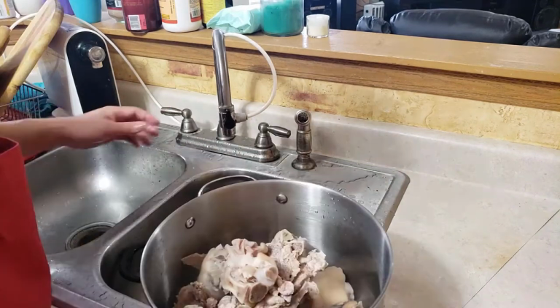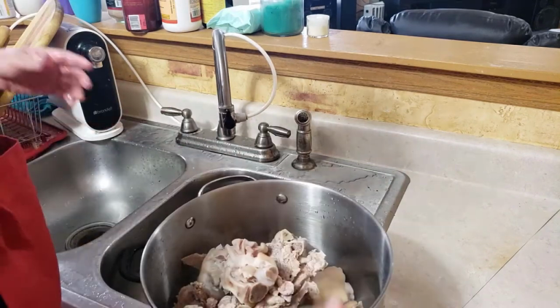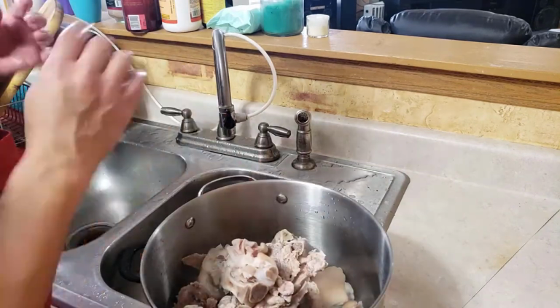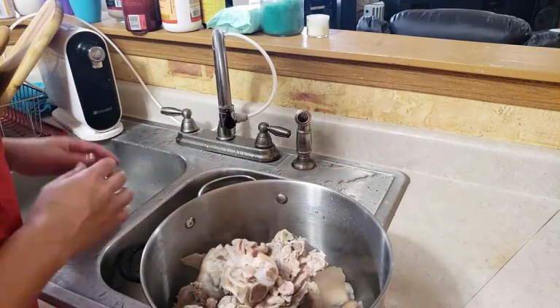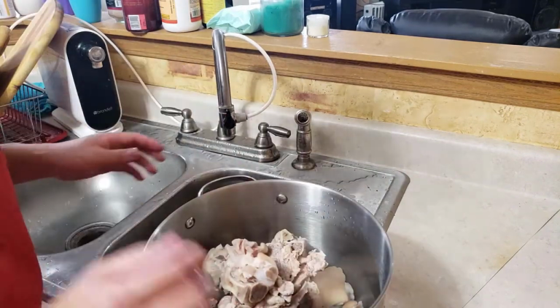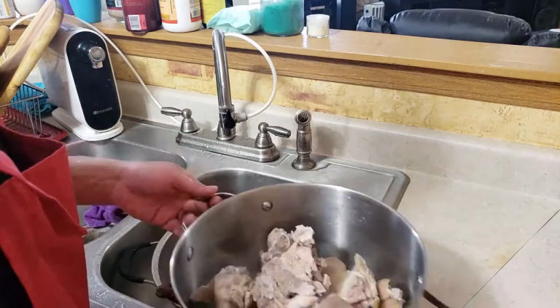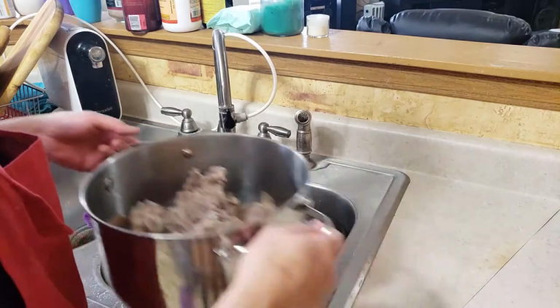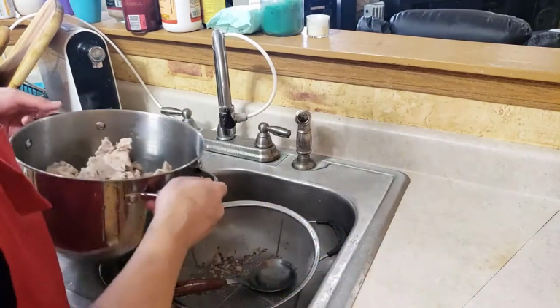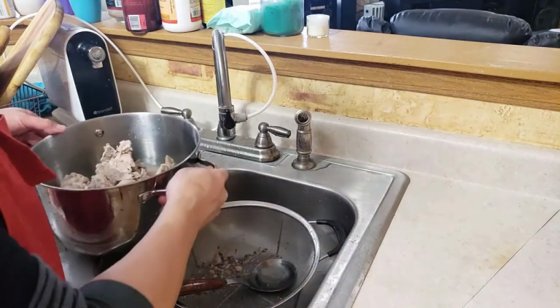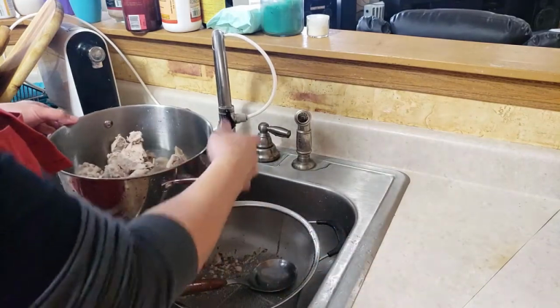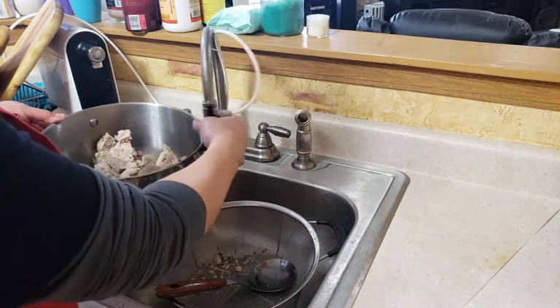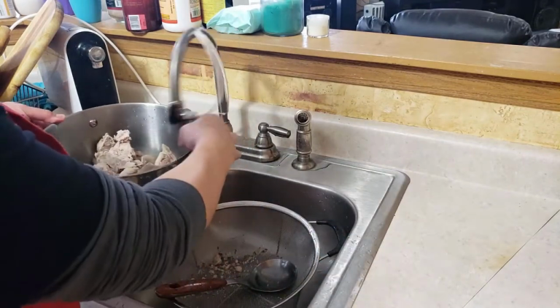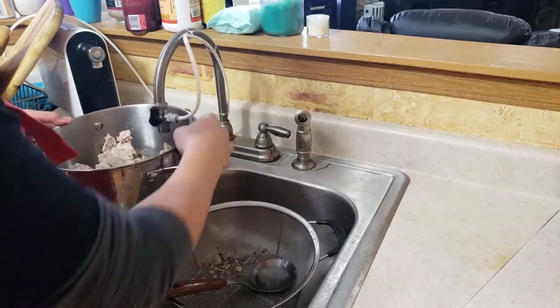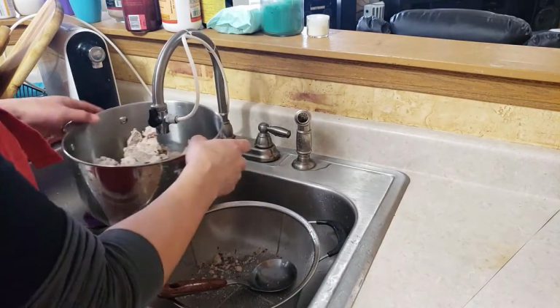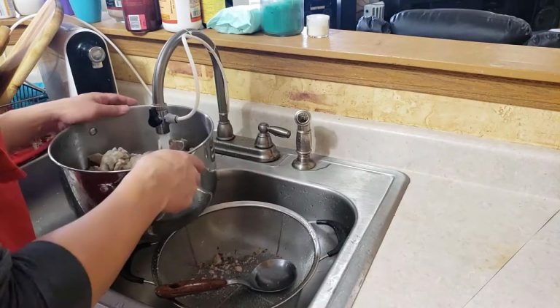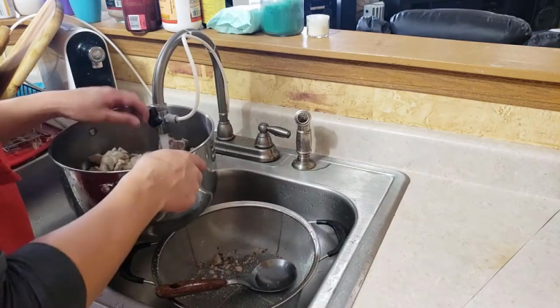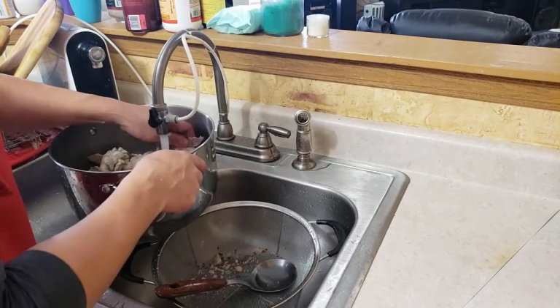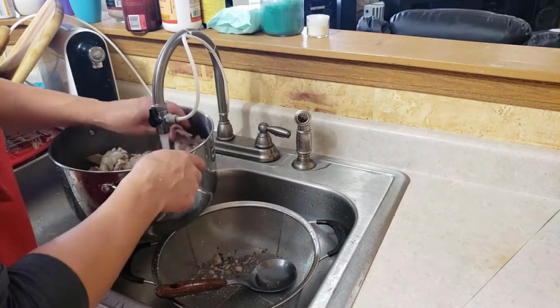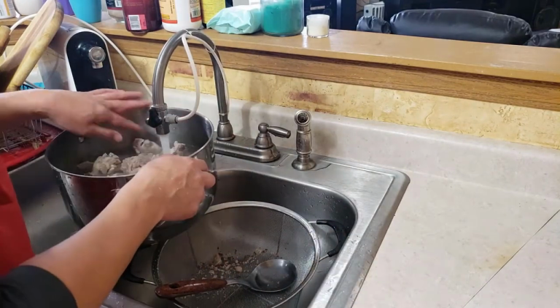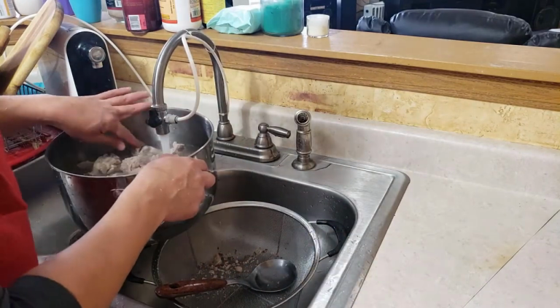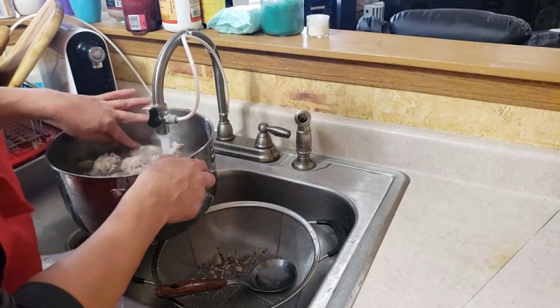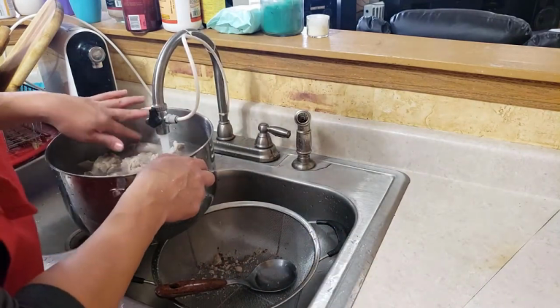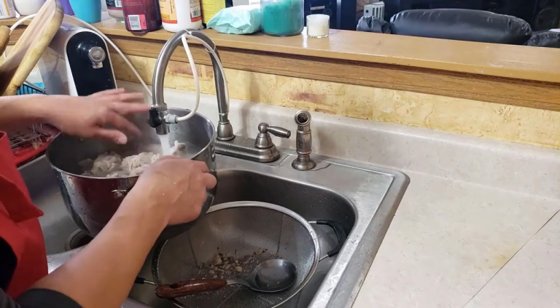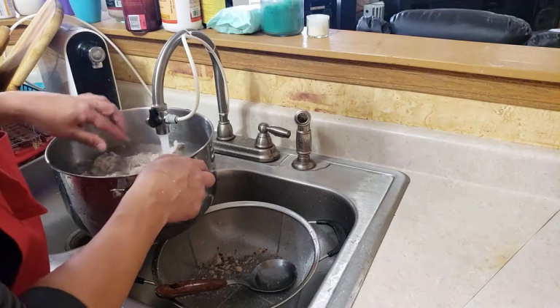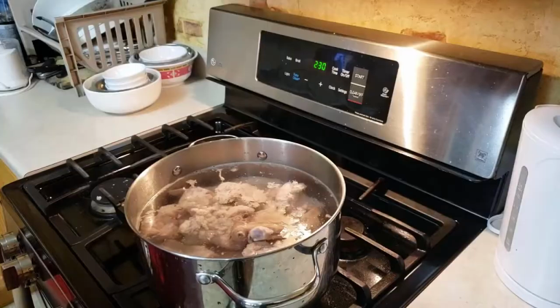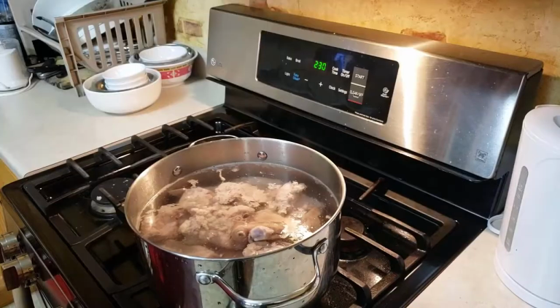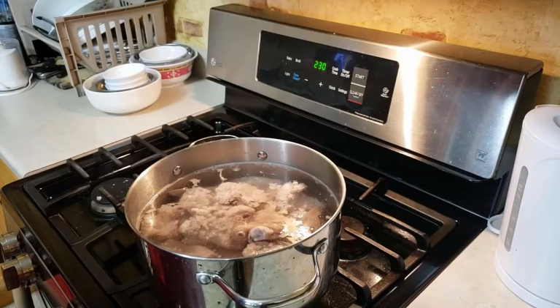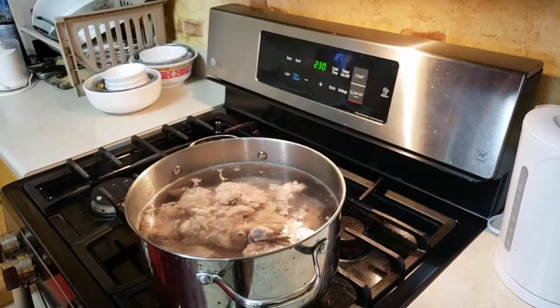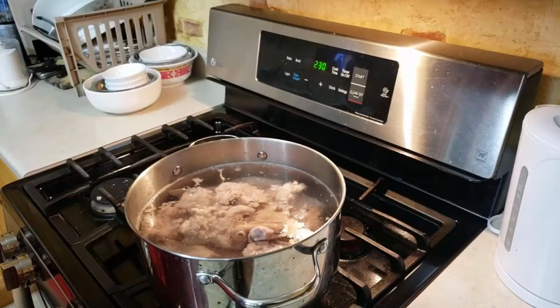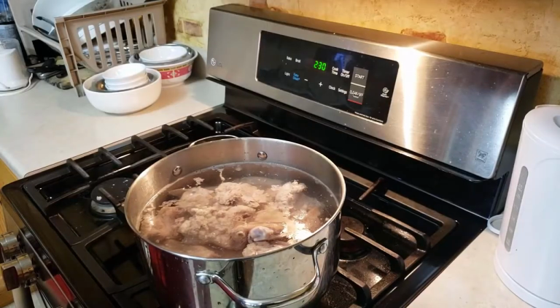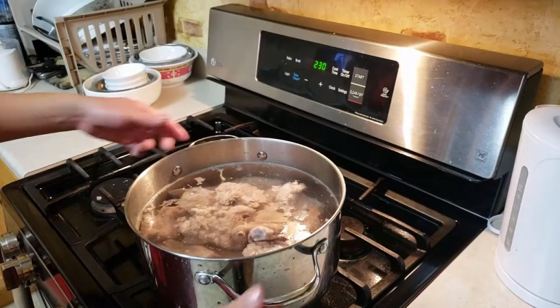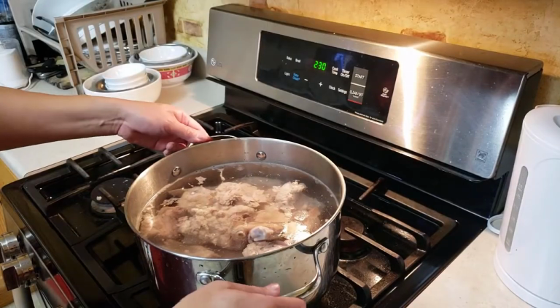It's going to ruin the color of our broth if we don't clean it up. After cleaning, put the water back in, bring it back up to a boil. We want the water a couple of inches past the meats and bones, and bring it back up to a little boil.